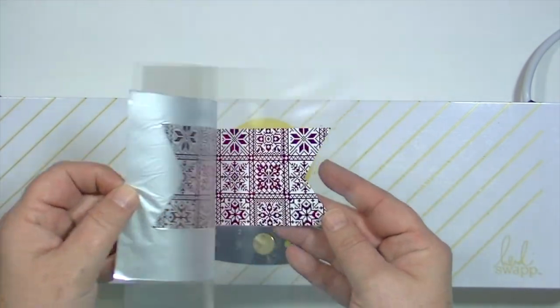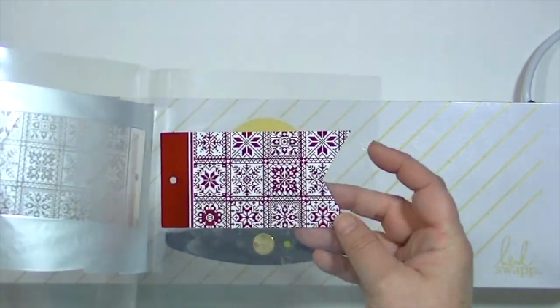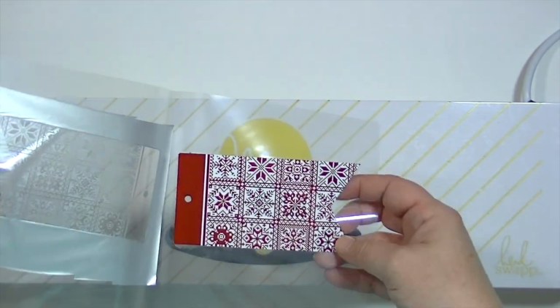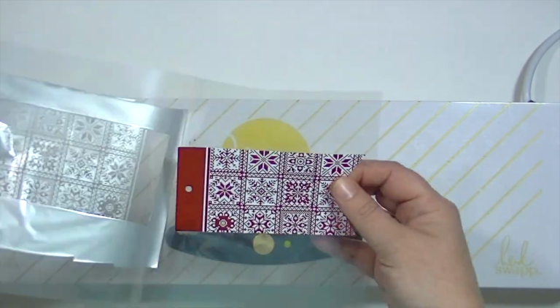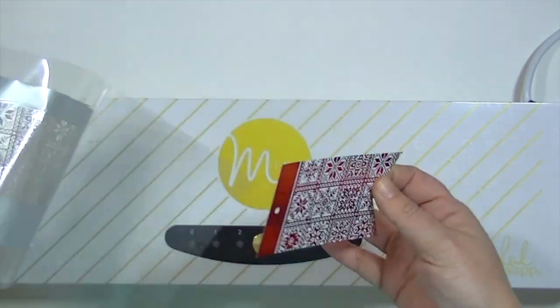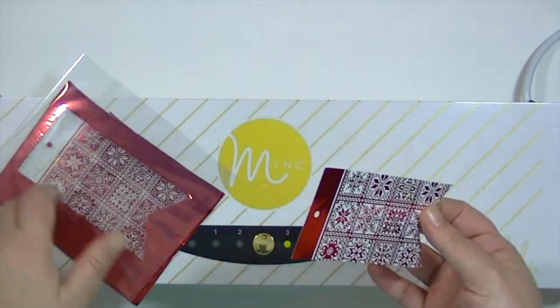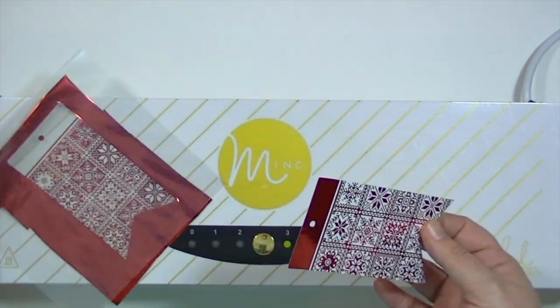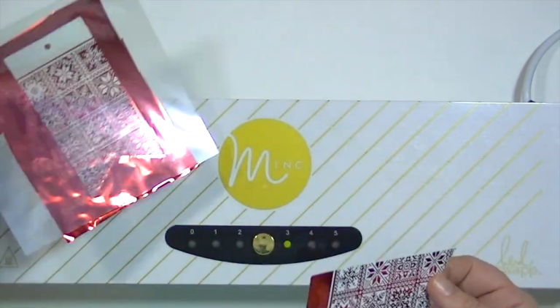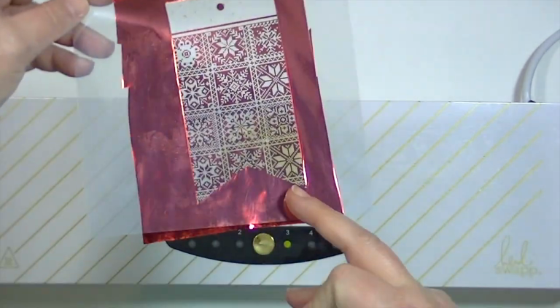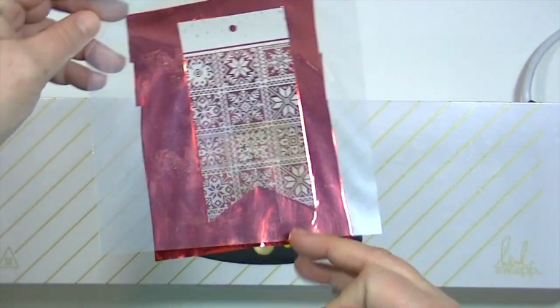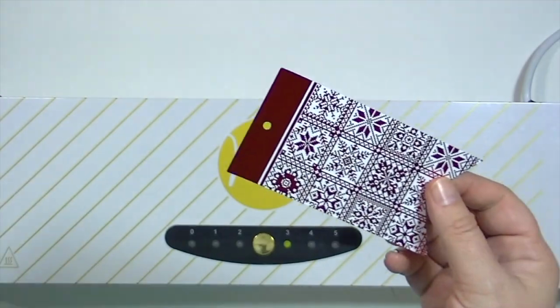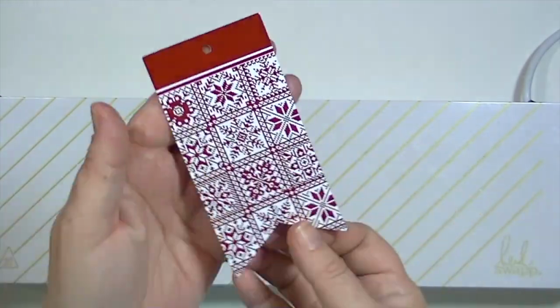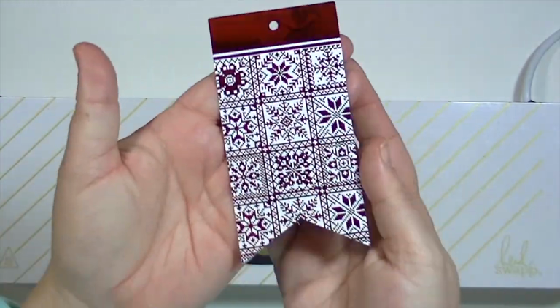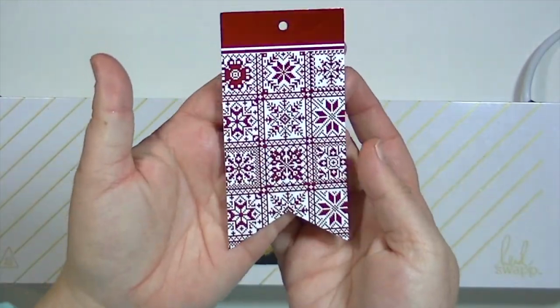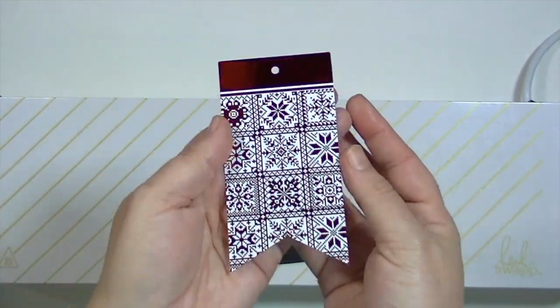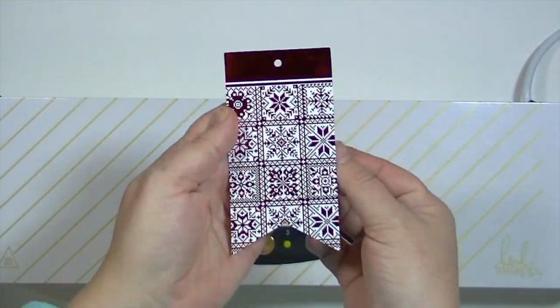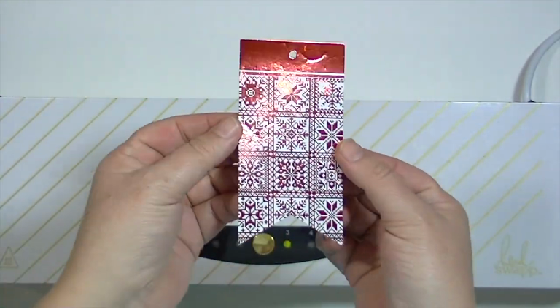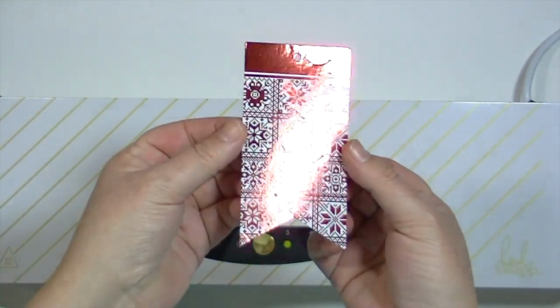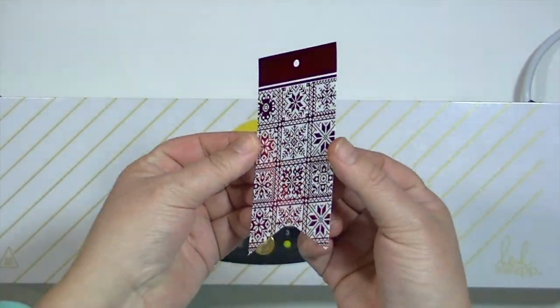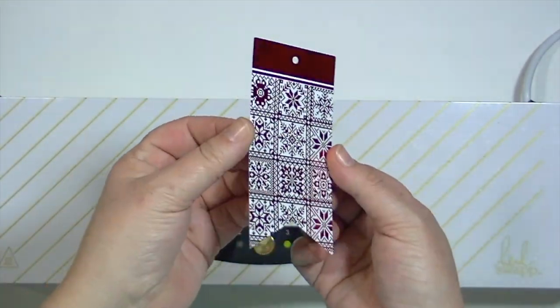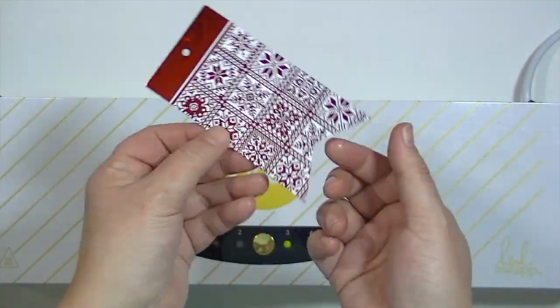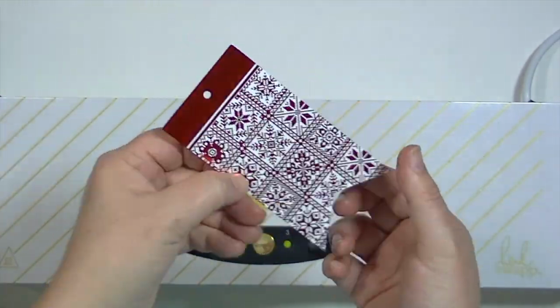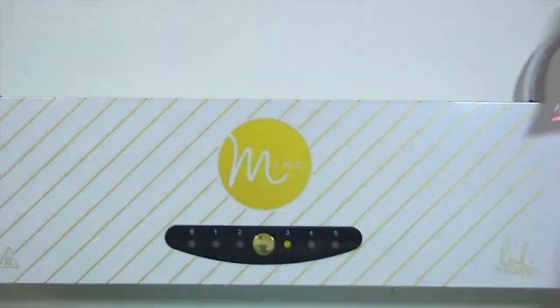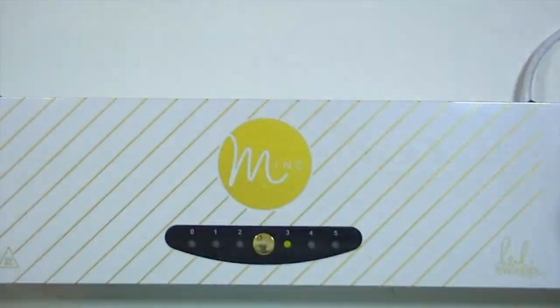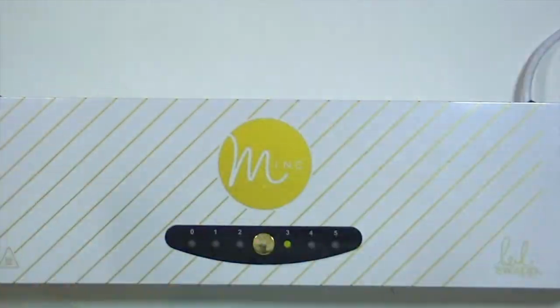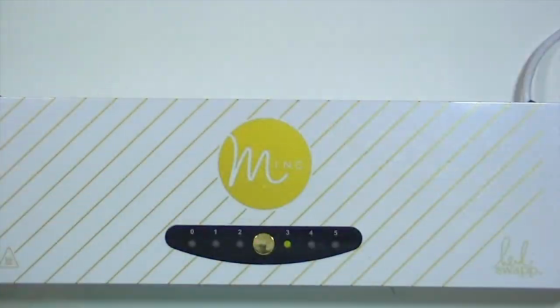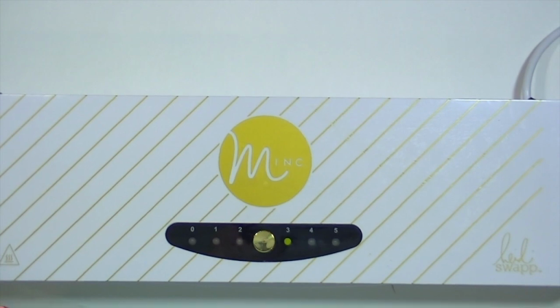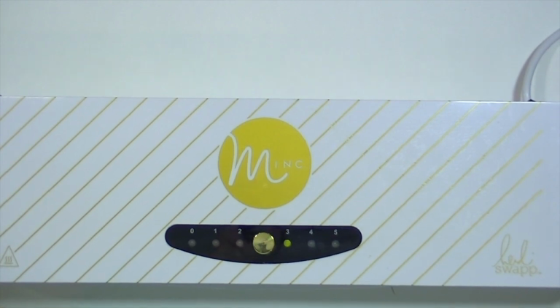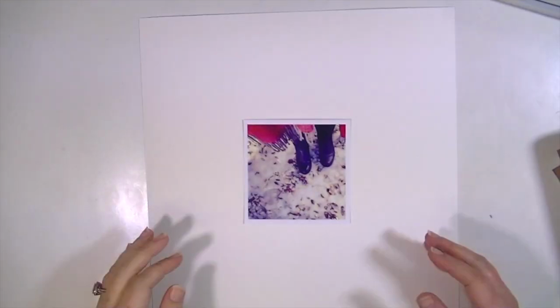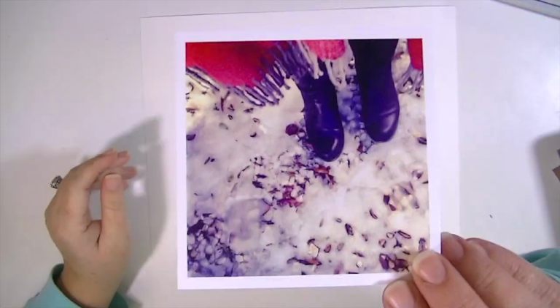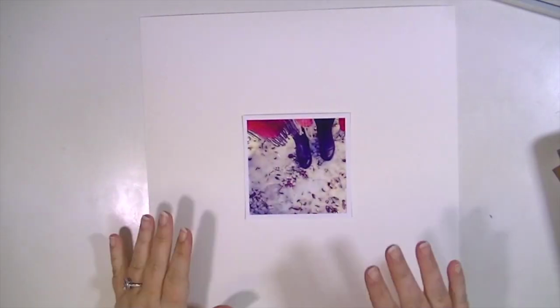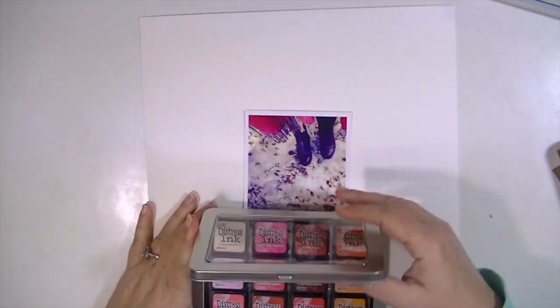Look how pretty that is — I love this red color. And then you could also use the negative that's left over, which is really cool. I haven't used those yet, but I have been saving them because I plan to.